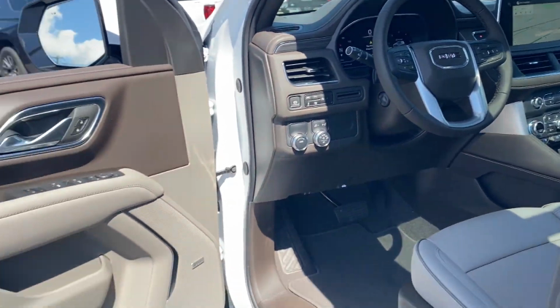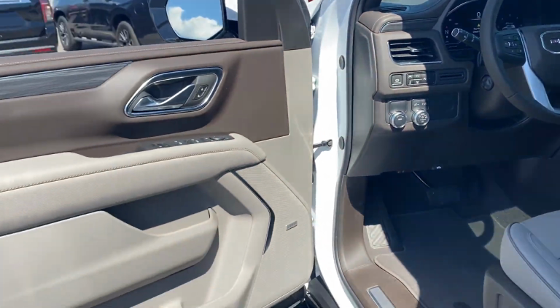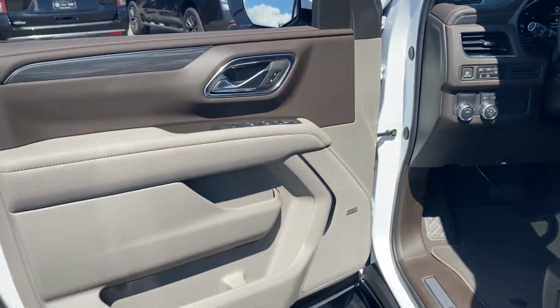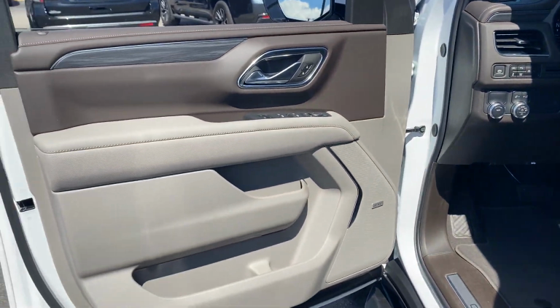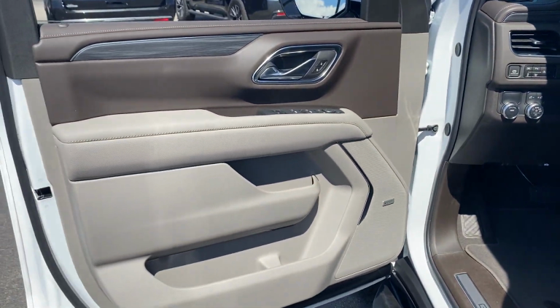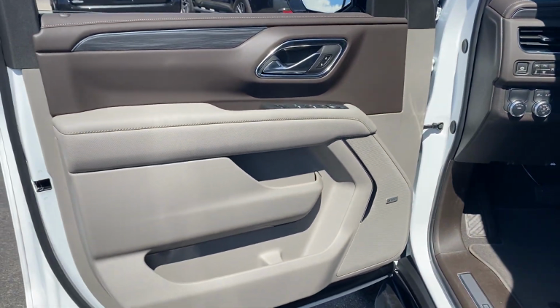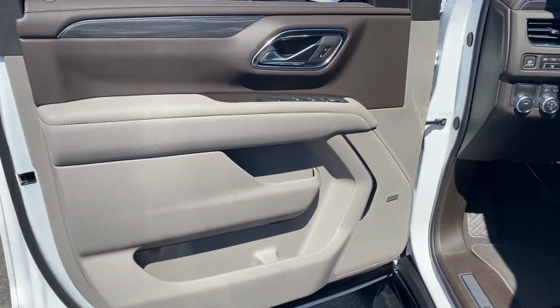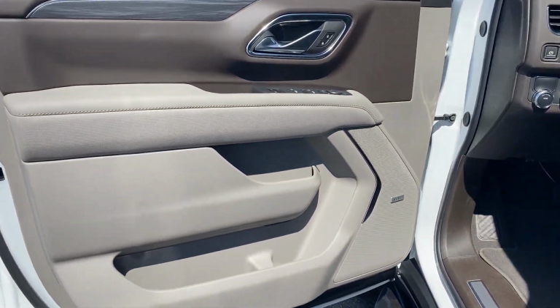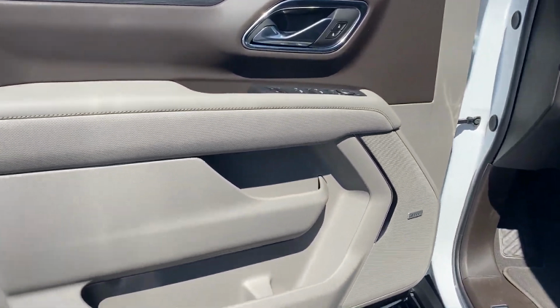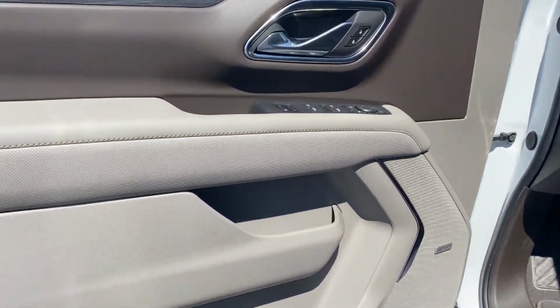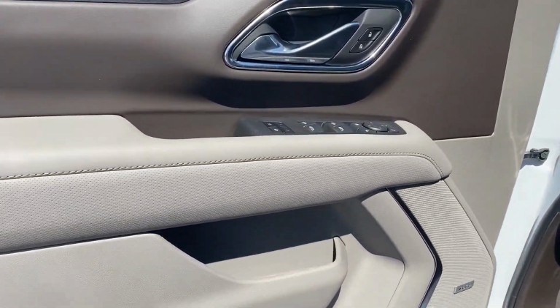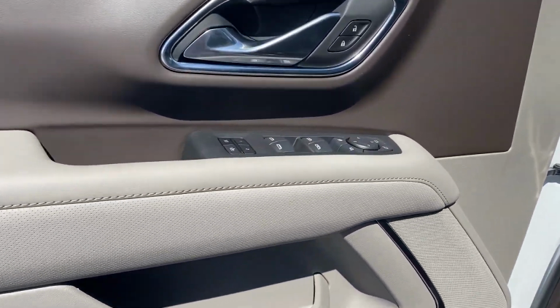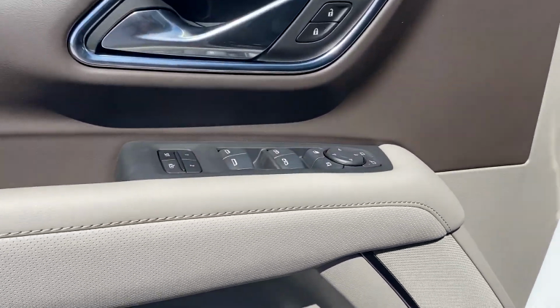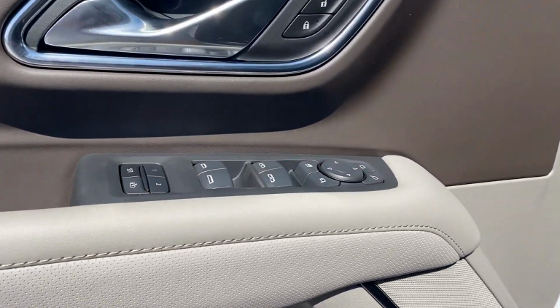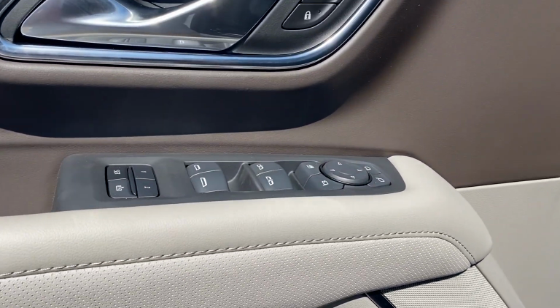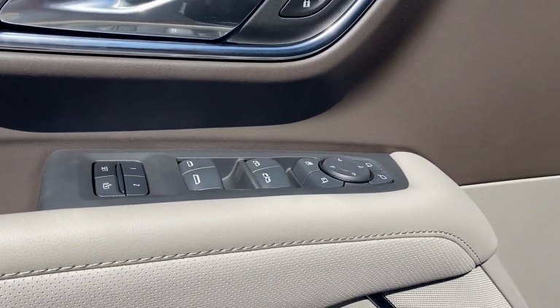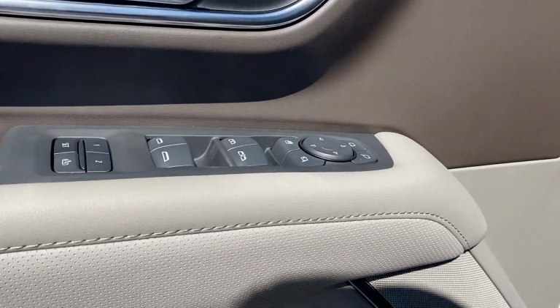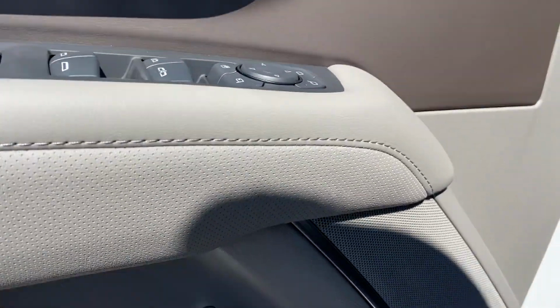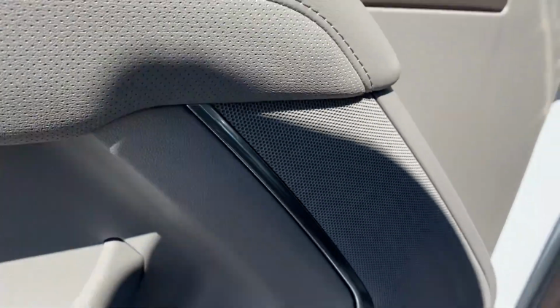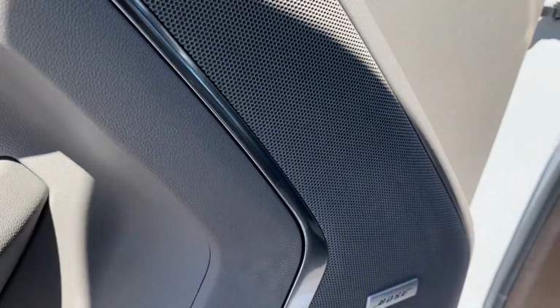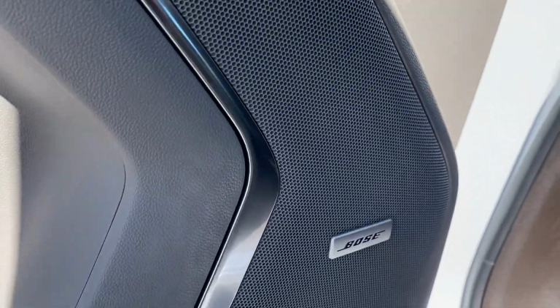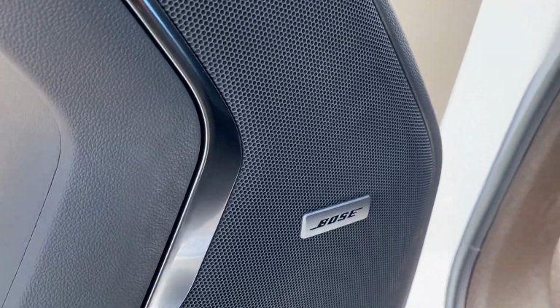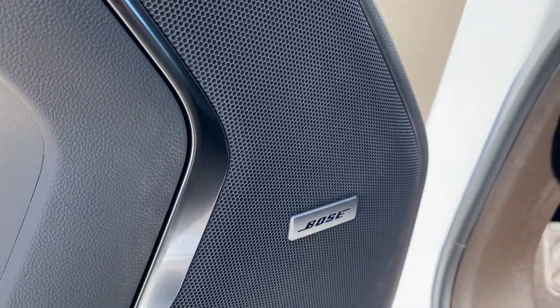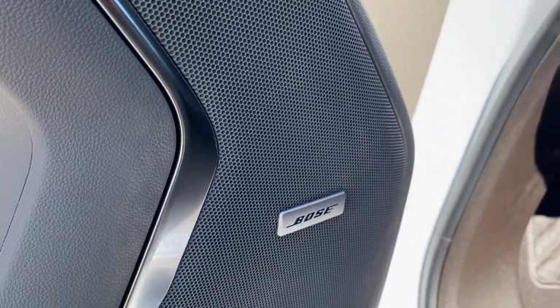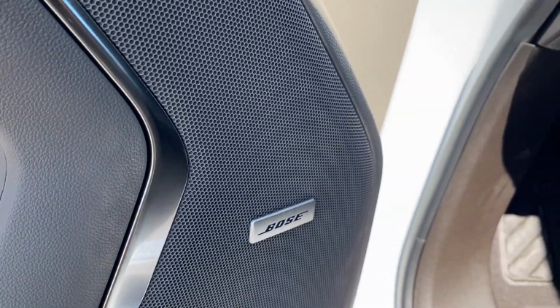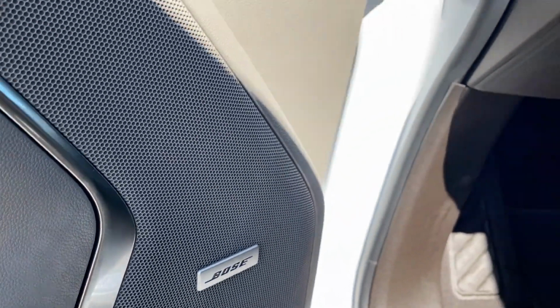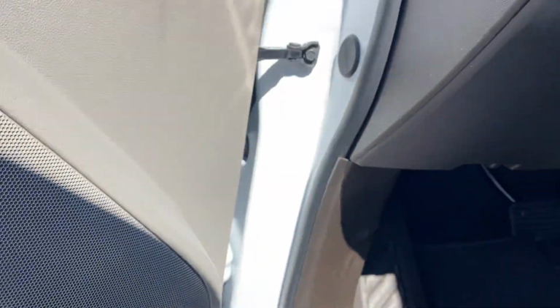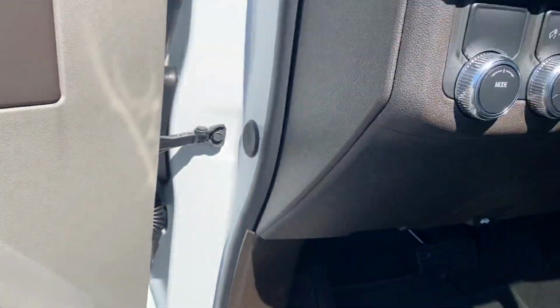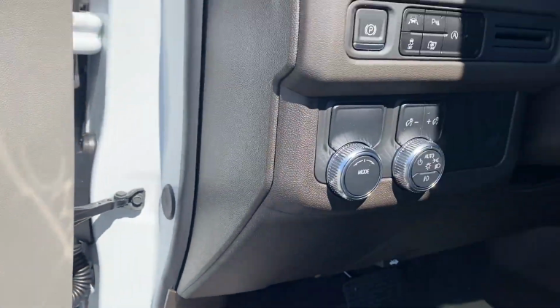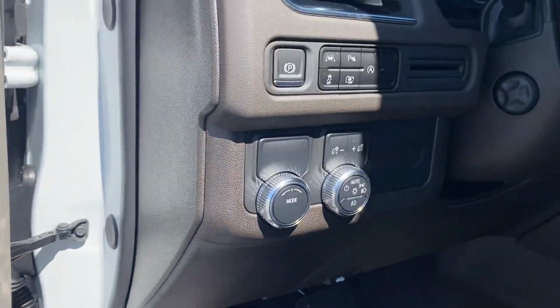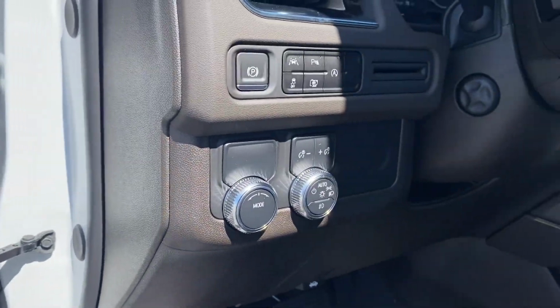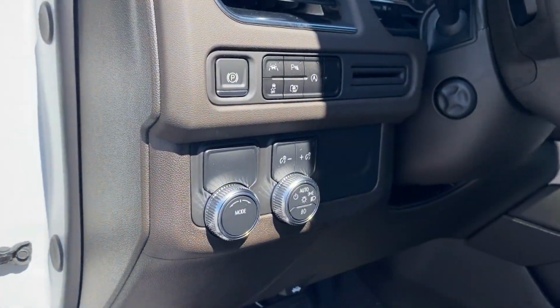Third Row Seating, Heated Side View Mirrors, Leather Seats, Backup Camera, Passenger Seat Adjustable Lumbar Support, and Memory Seat.